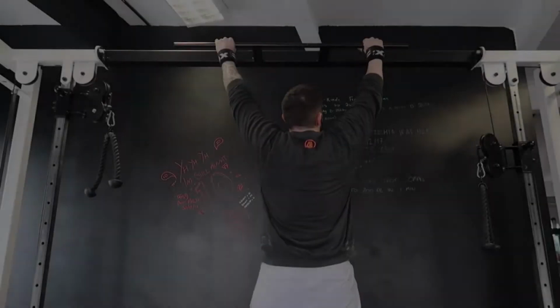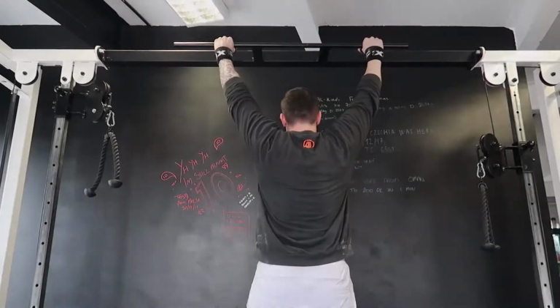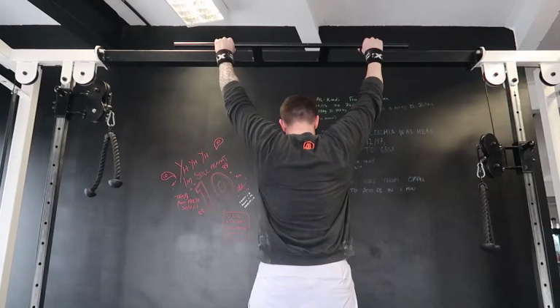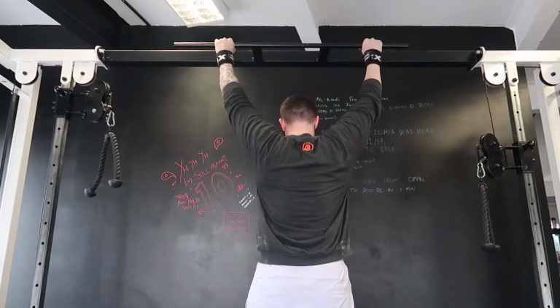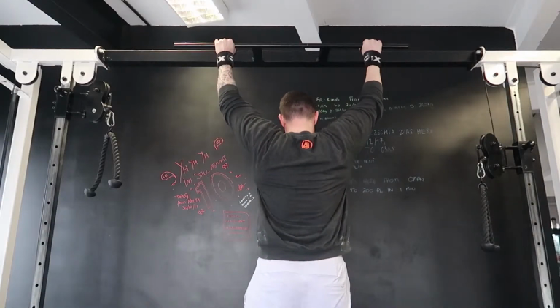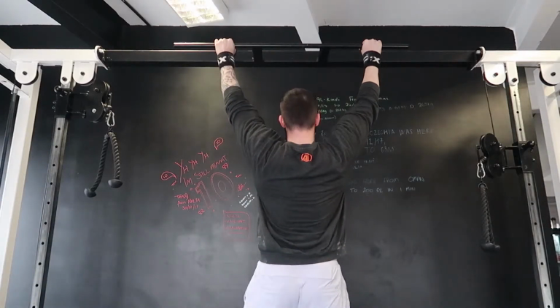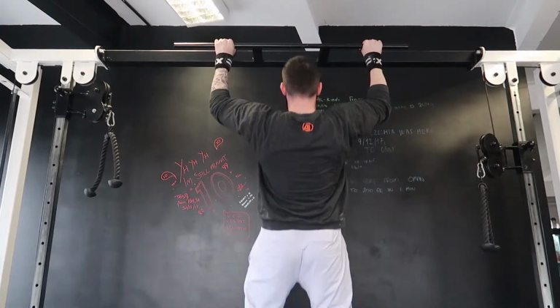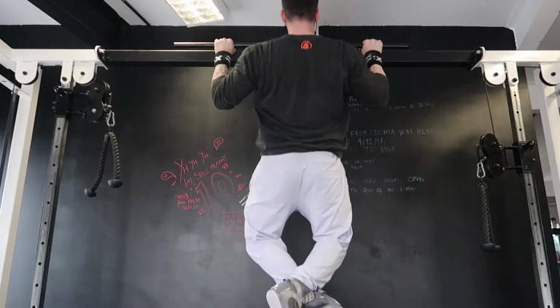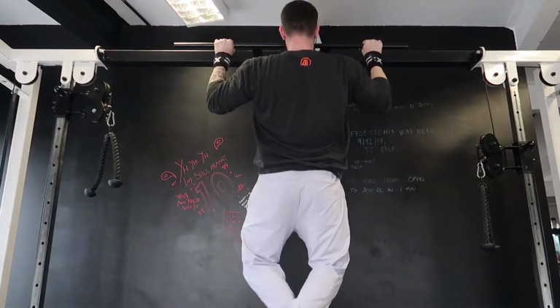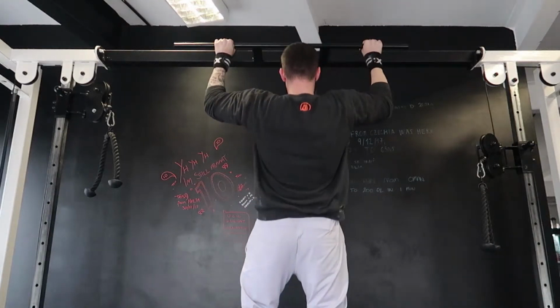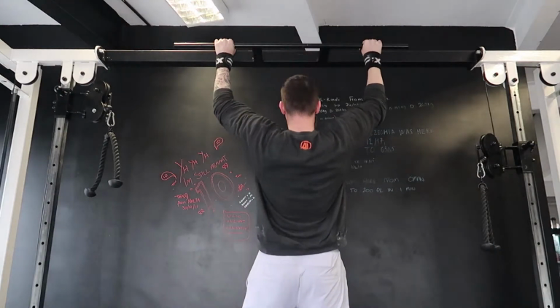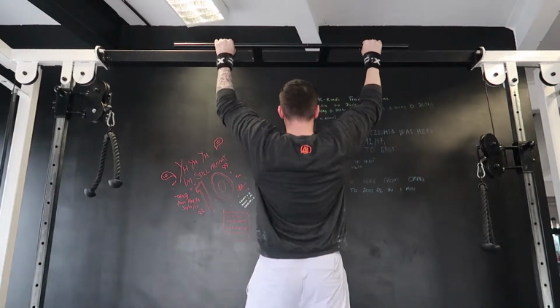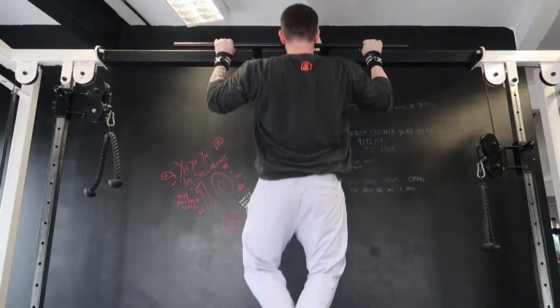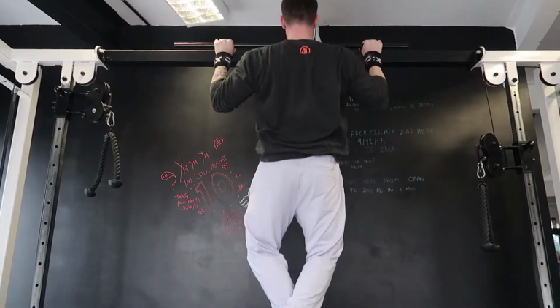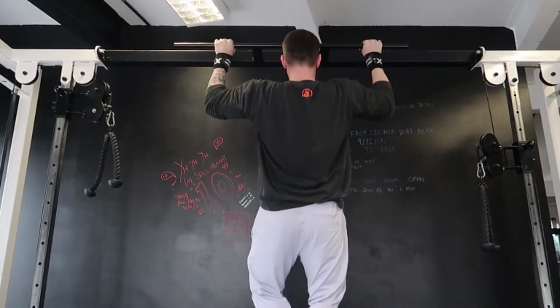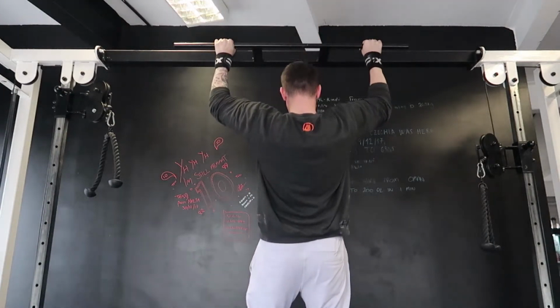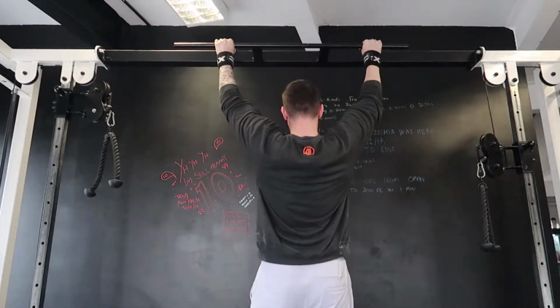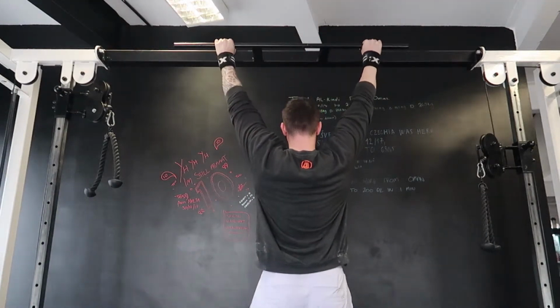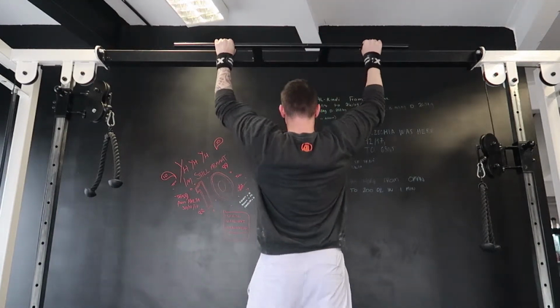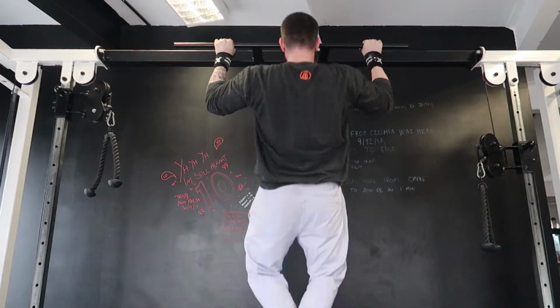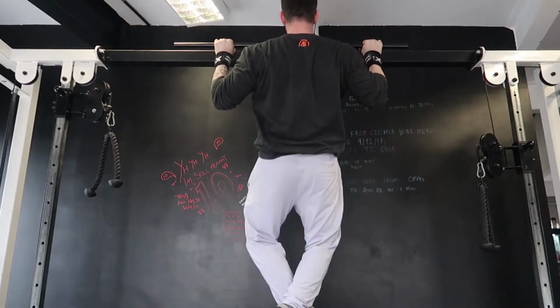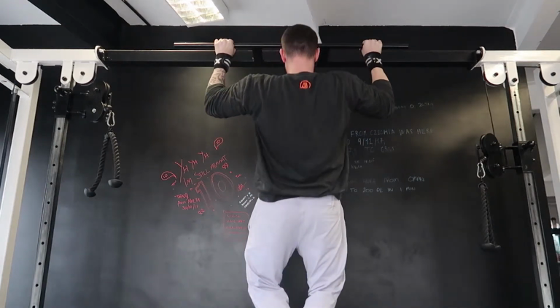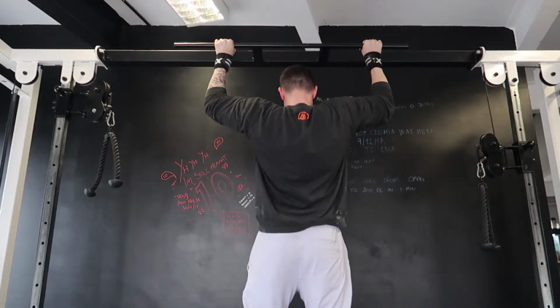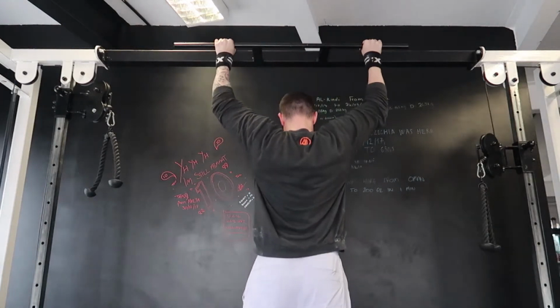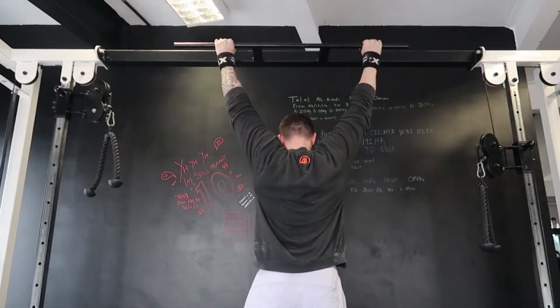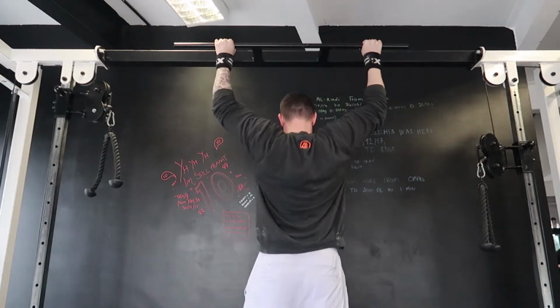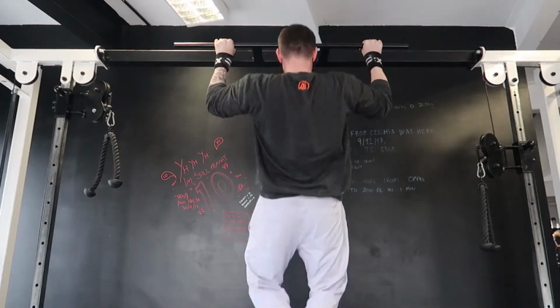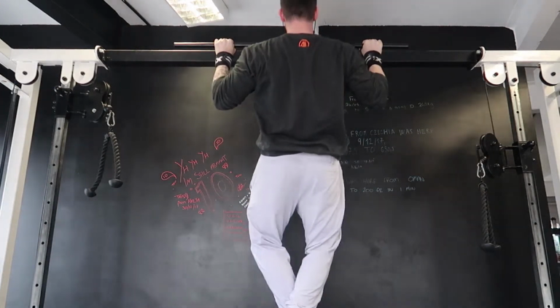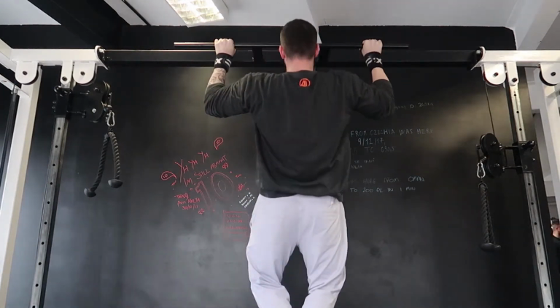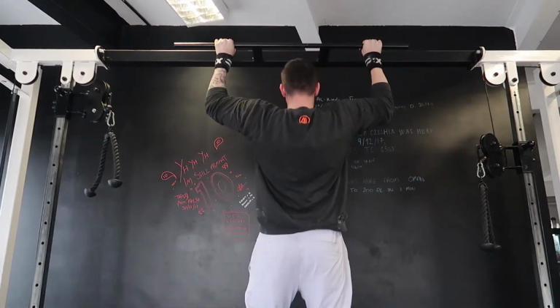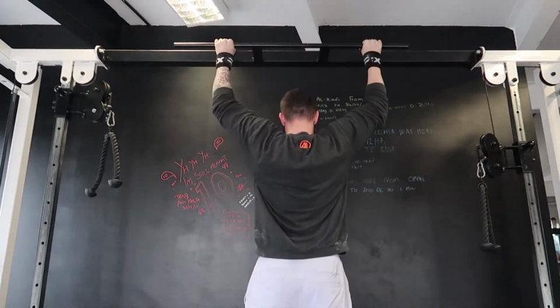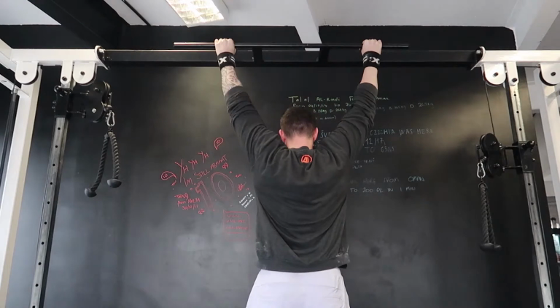Pull up: place your hands on the bar overhead, just outside shoulder width apart. As you pull your chest towards the bar, pull your elbows towards your hips and keep your chest high. This will give you full scapular retraction and decompression through the range of movement.